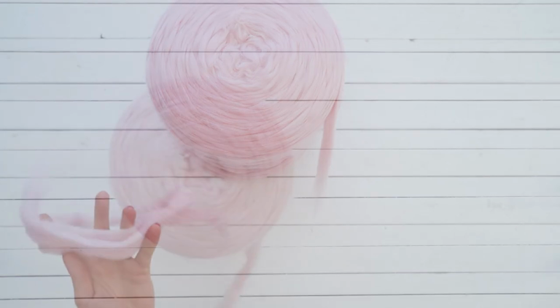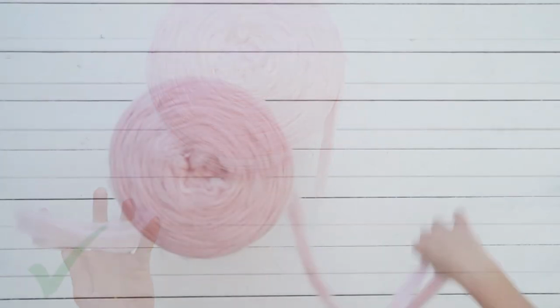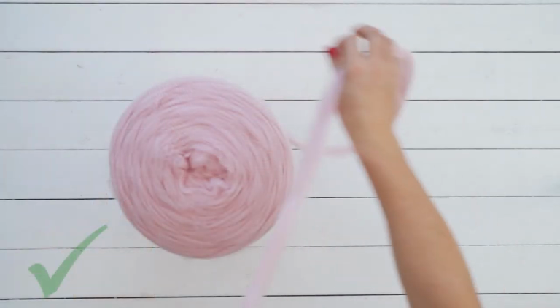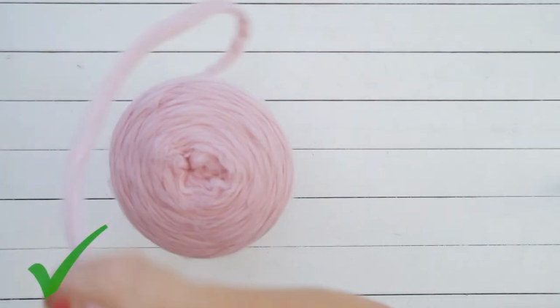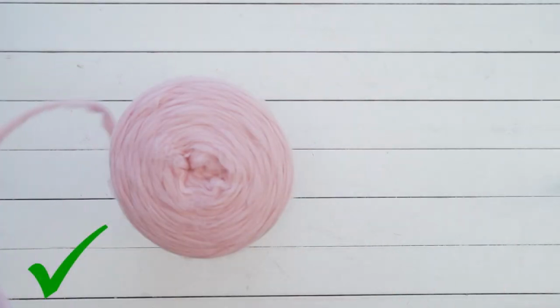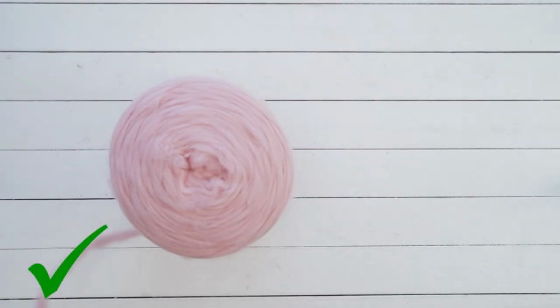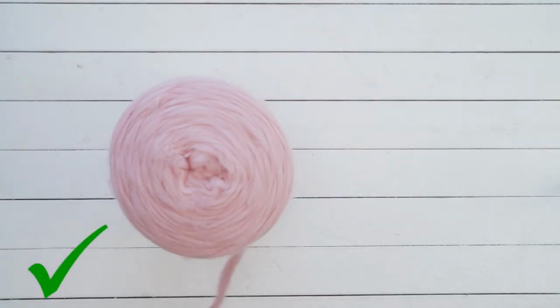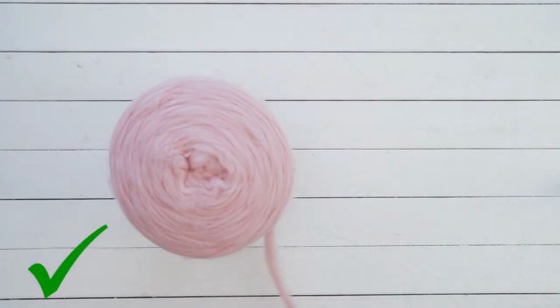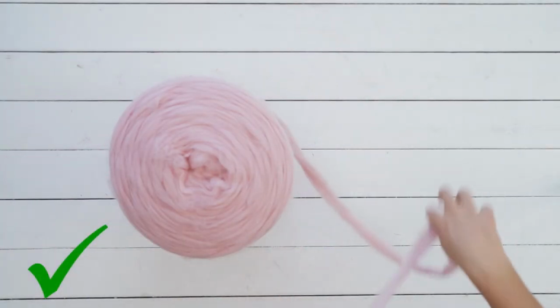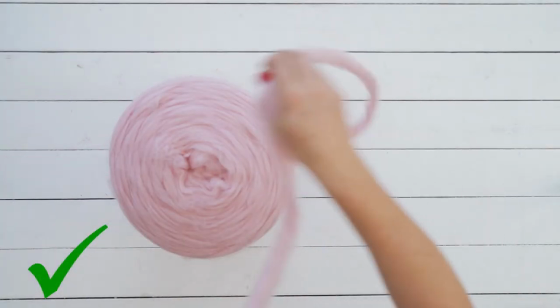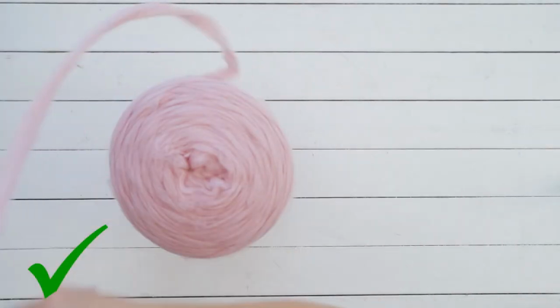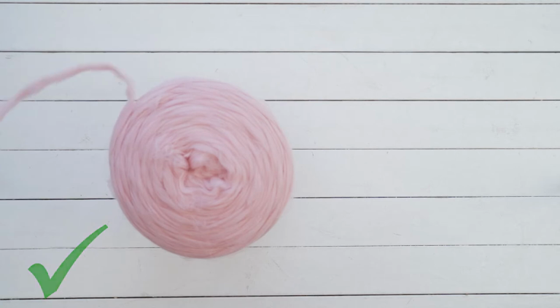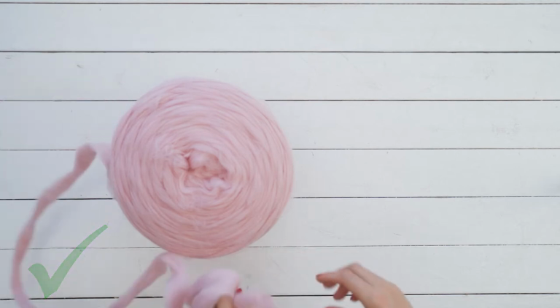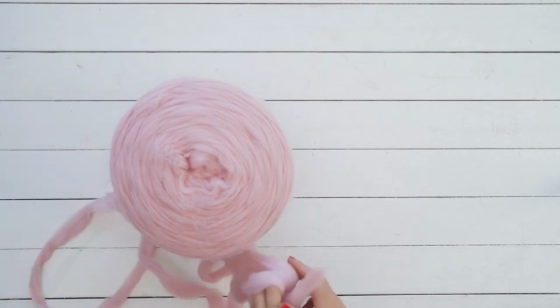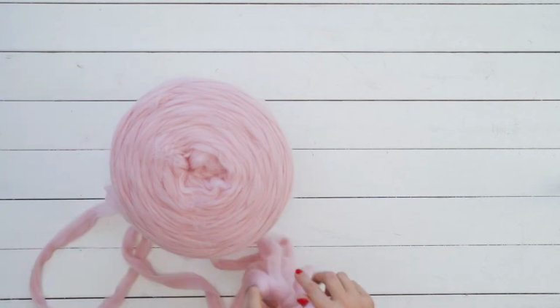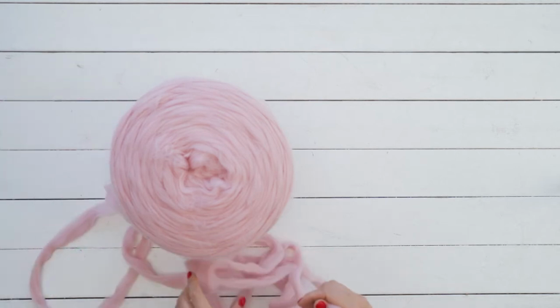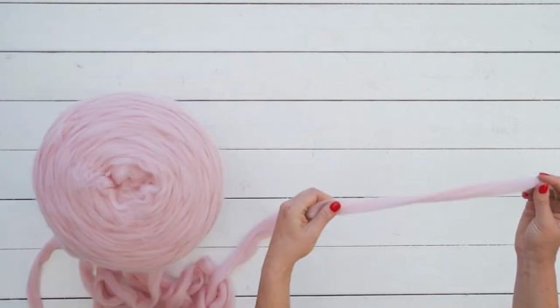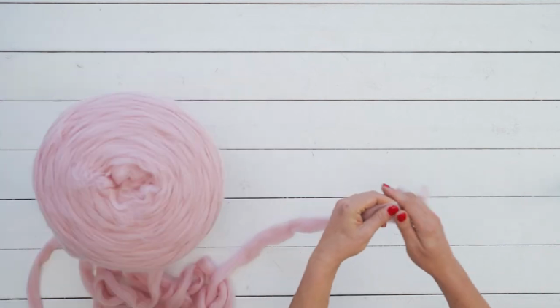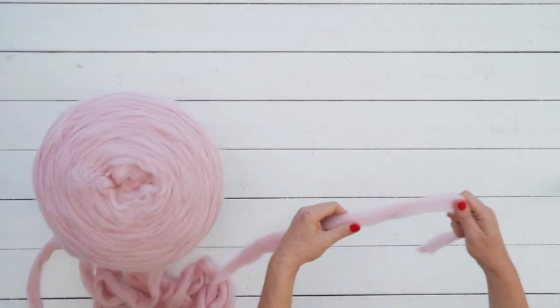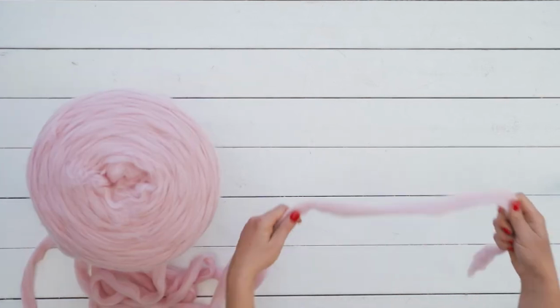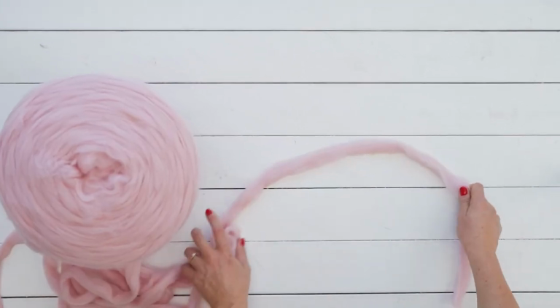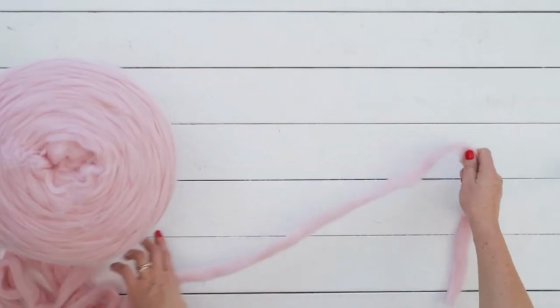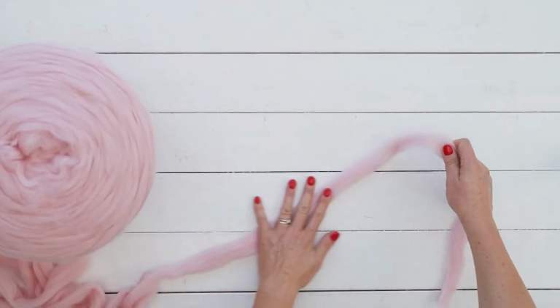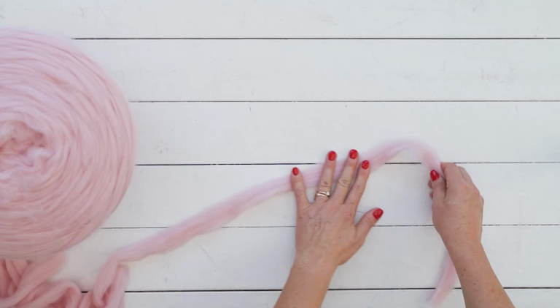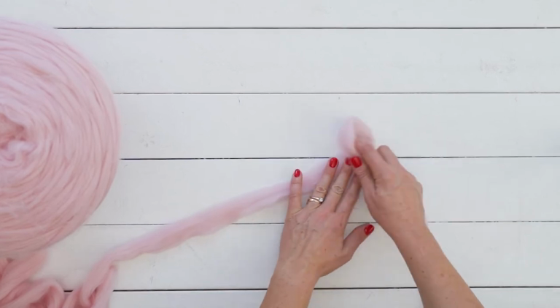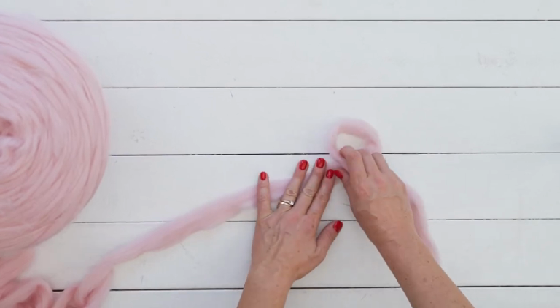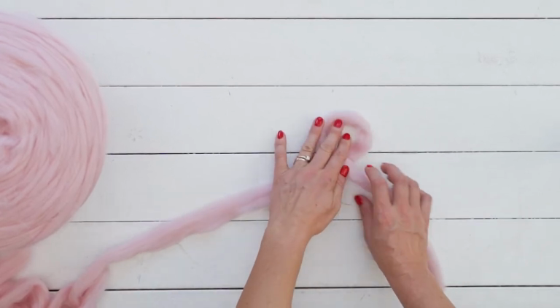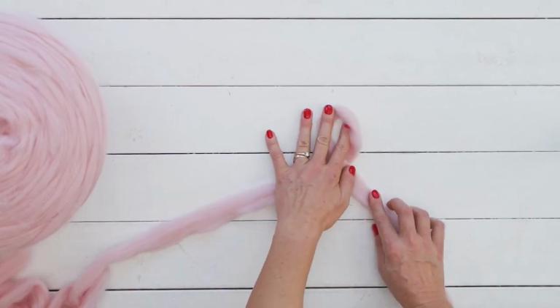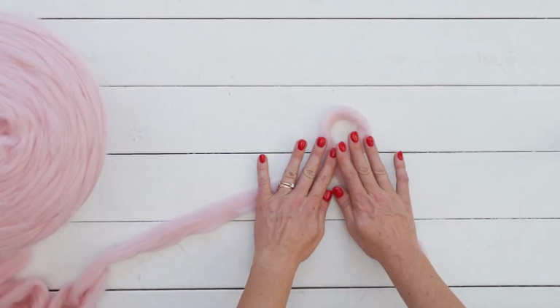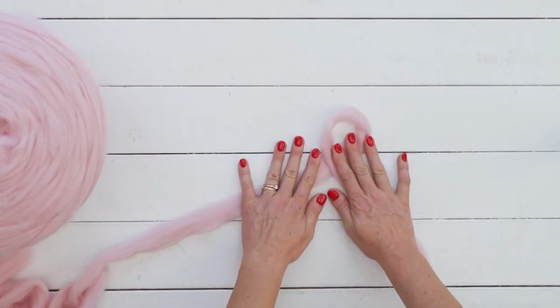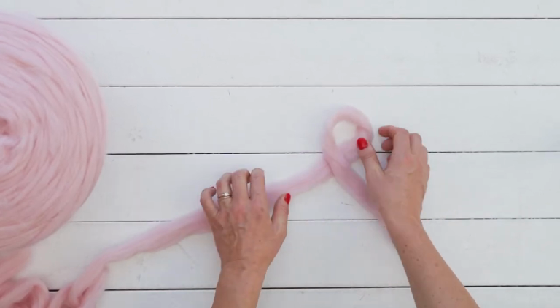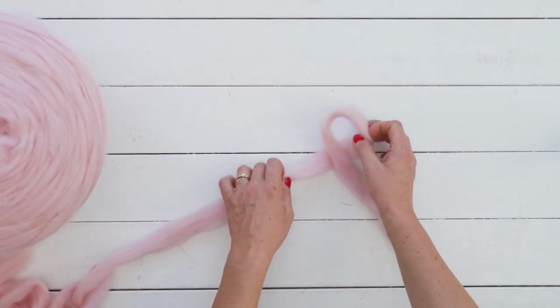When working with chunky merino wool, gently unravel the yarn before you start knitting. Find a nice big surface to work on. Take the end of the yarn and cross over to make the loop.